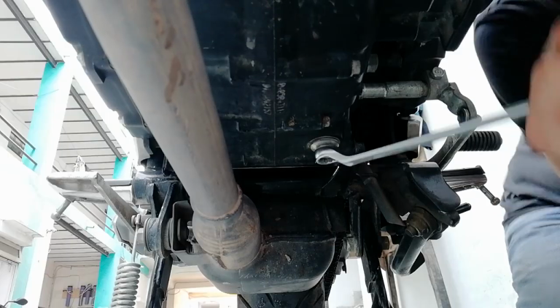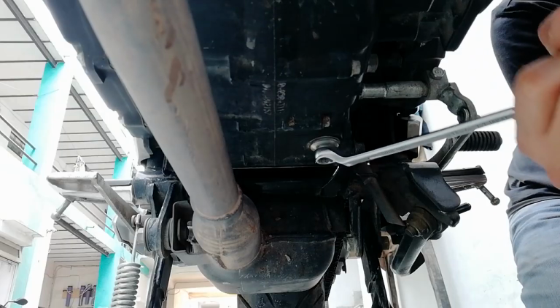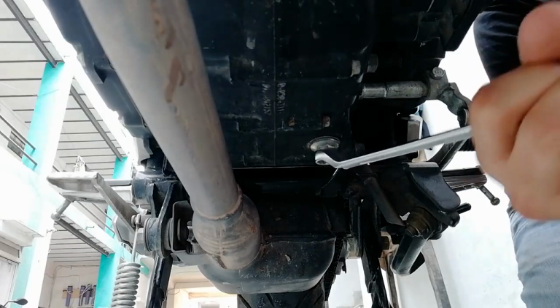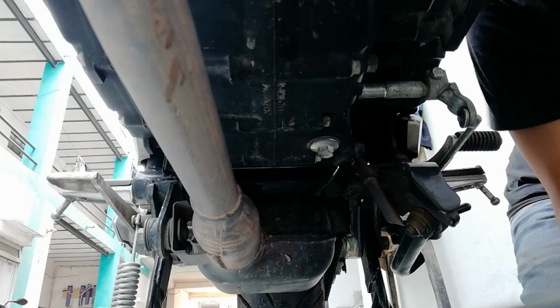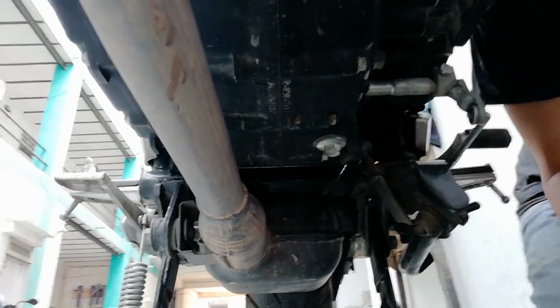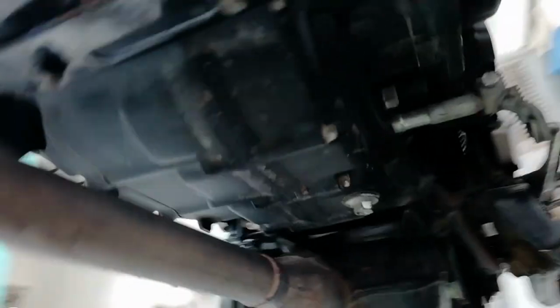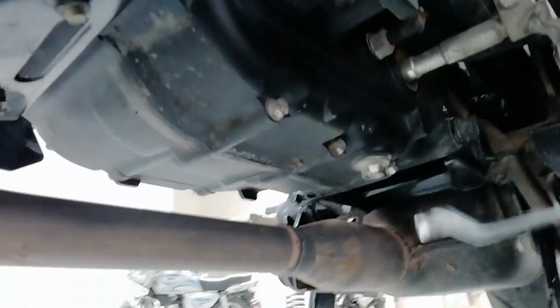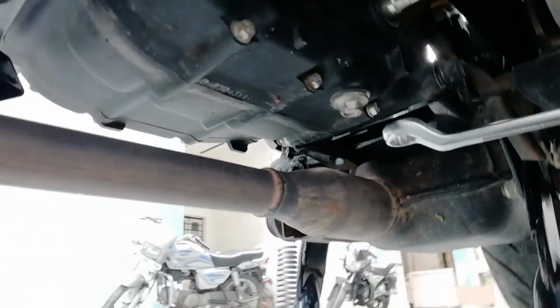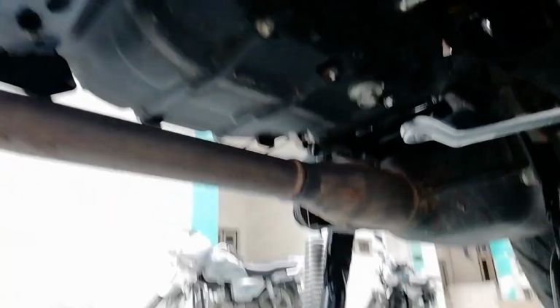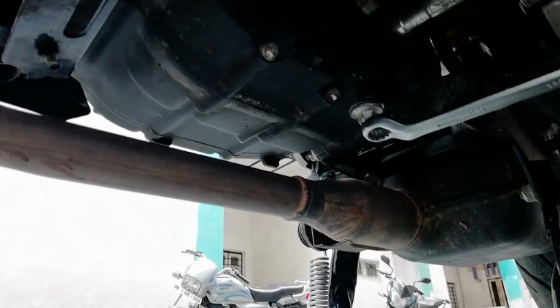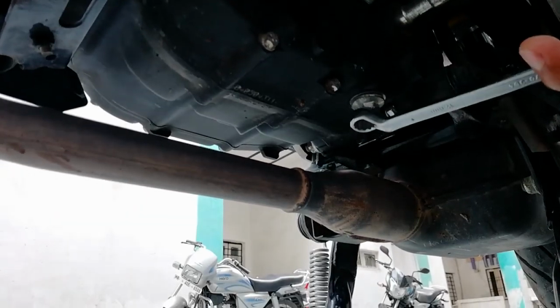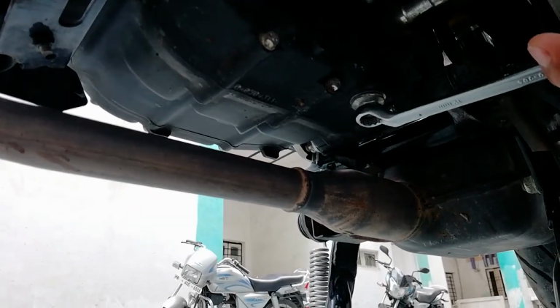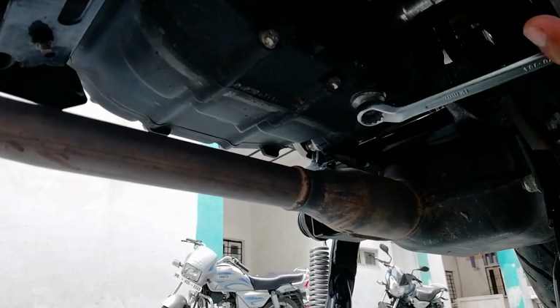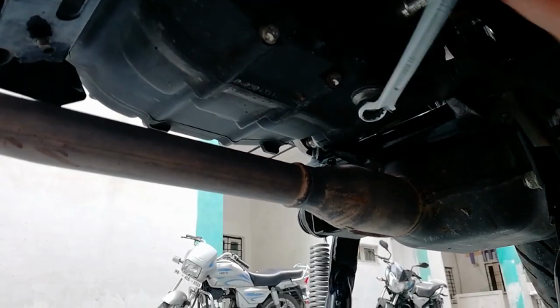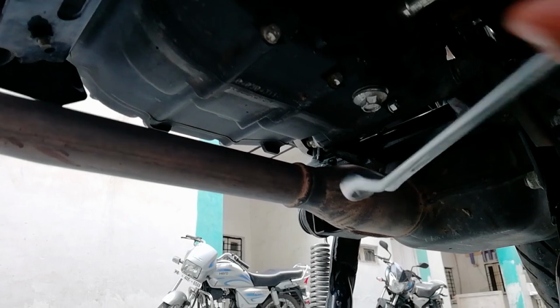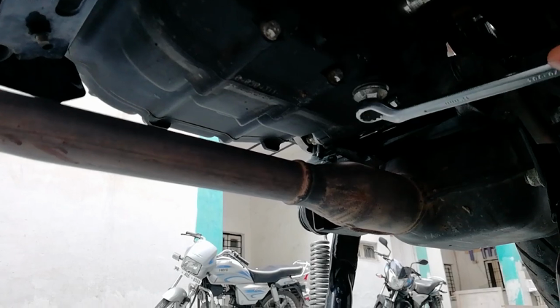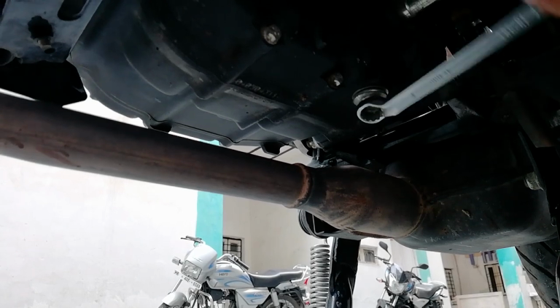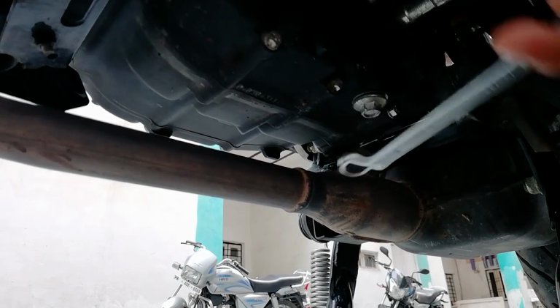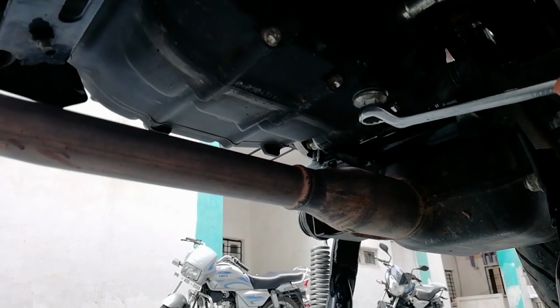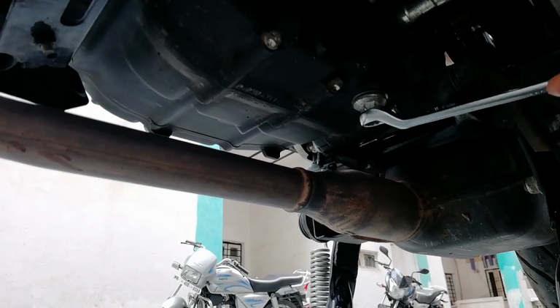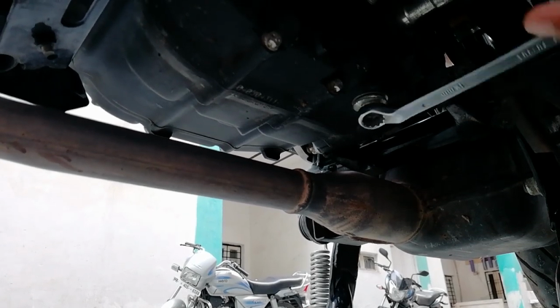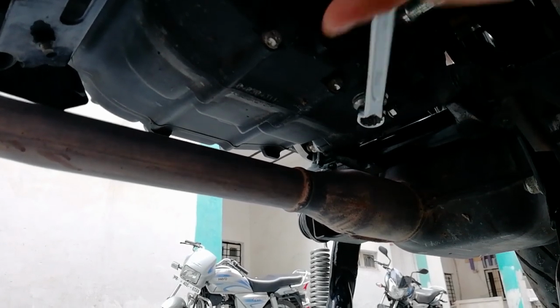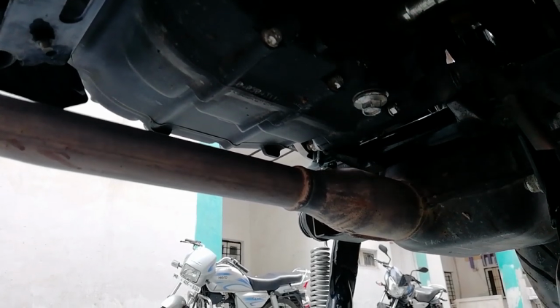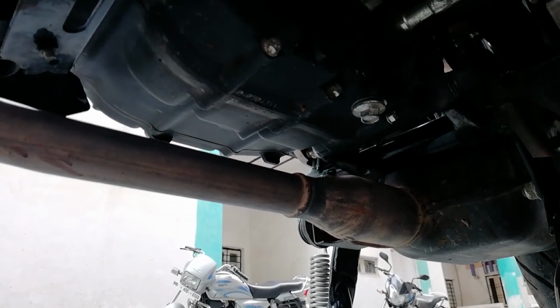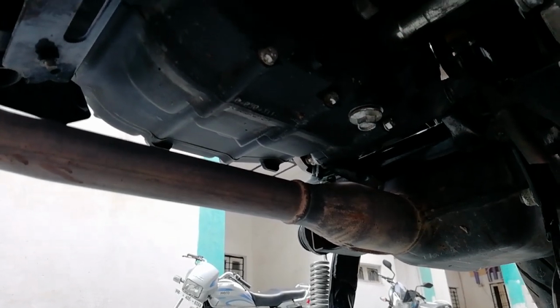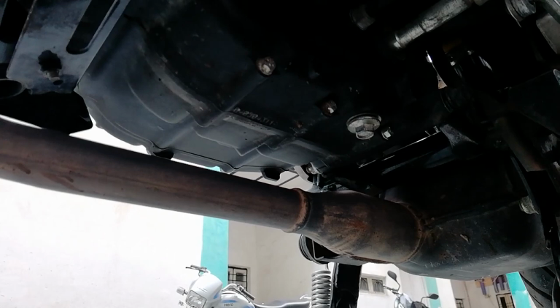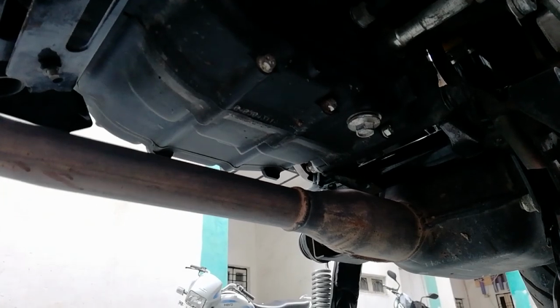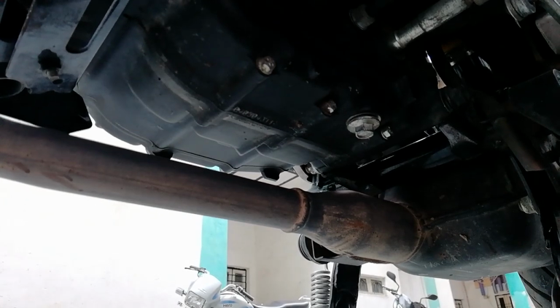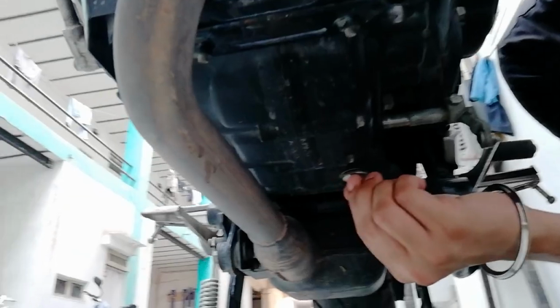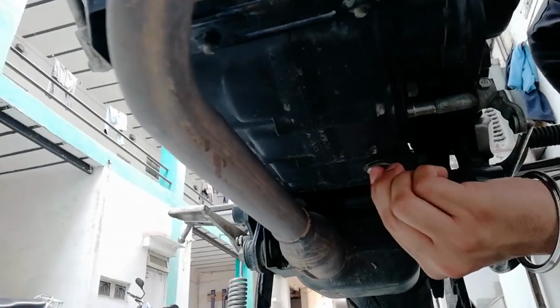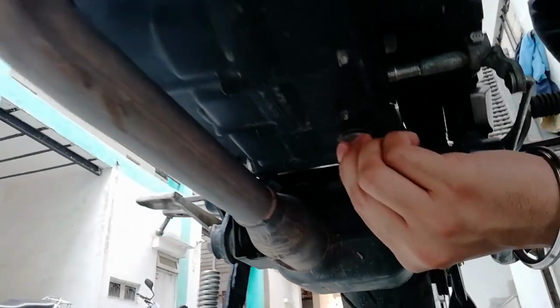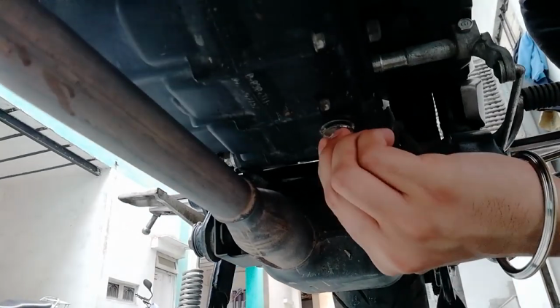Before you drain the engine oil, make sure your engine is hot or warmed up, because when the engine oil is hot it becomes thinner and it flows better, and also all the dust and debris inside the engine get mixed and drained with the engine oil.